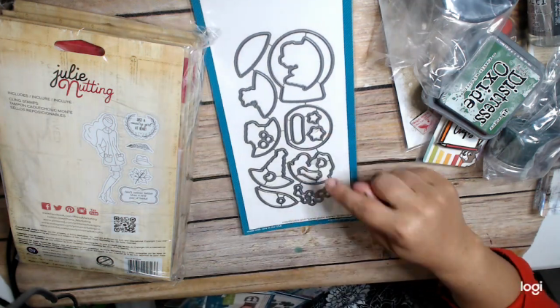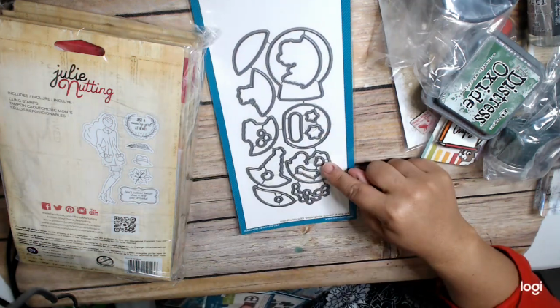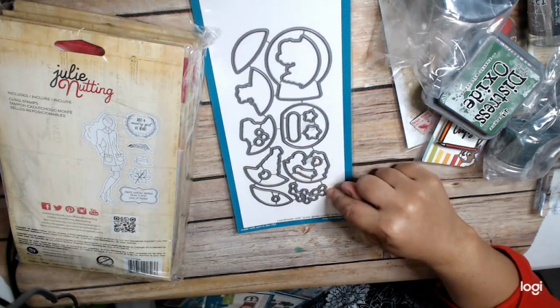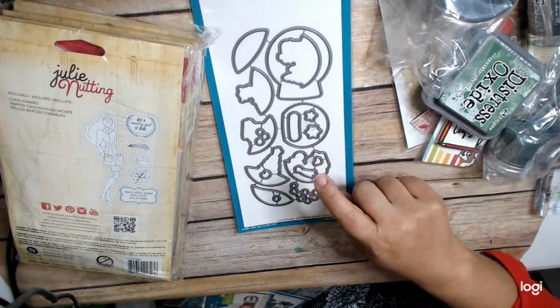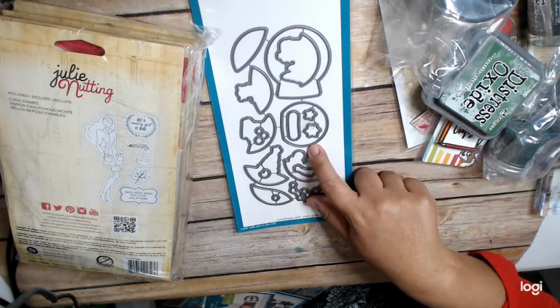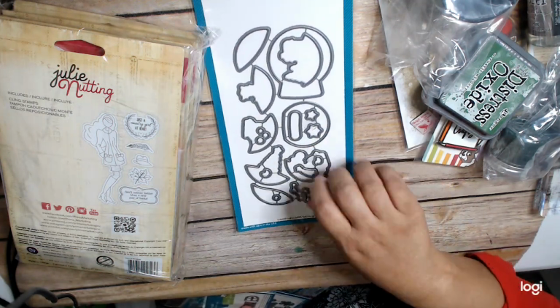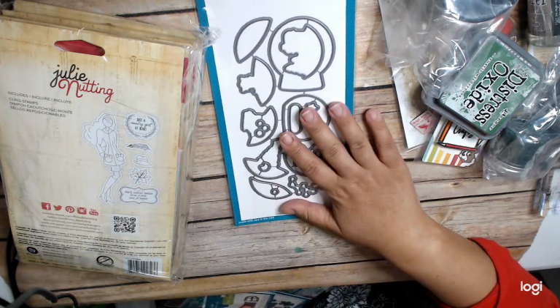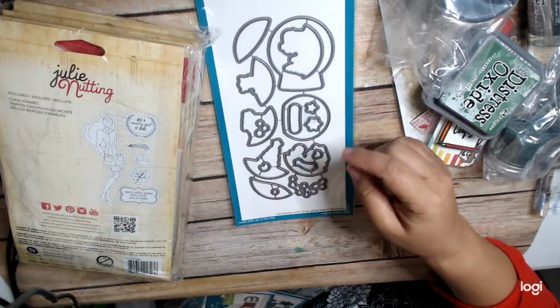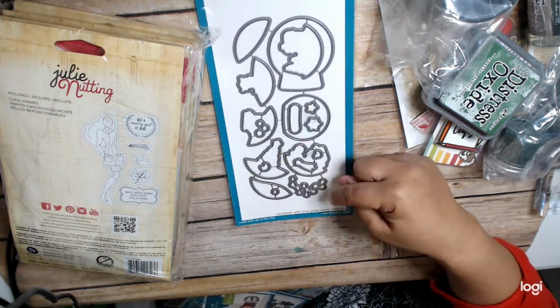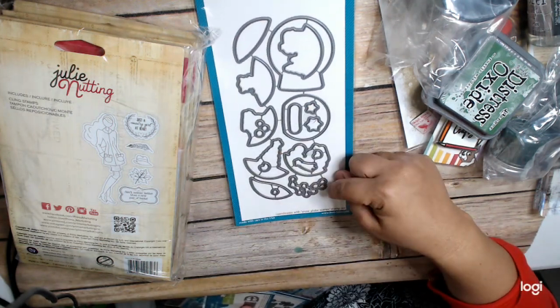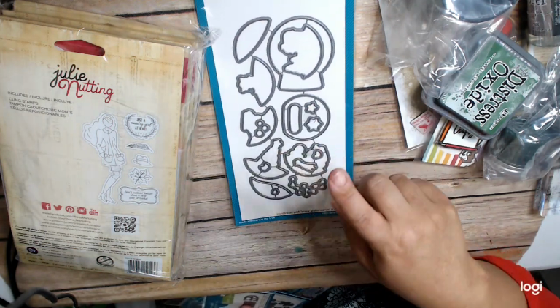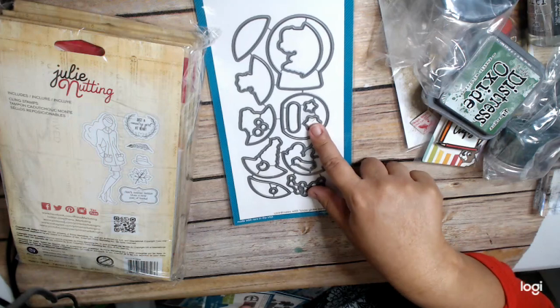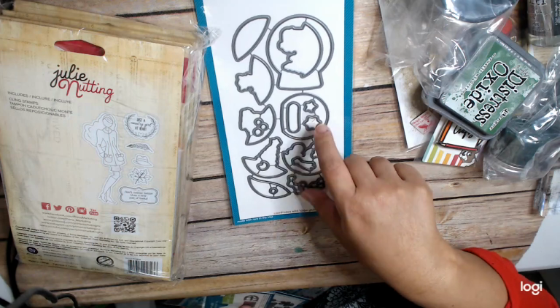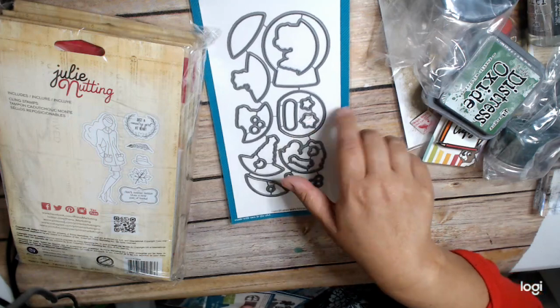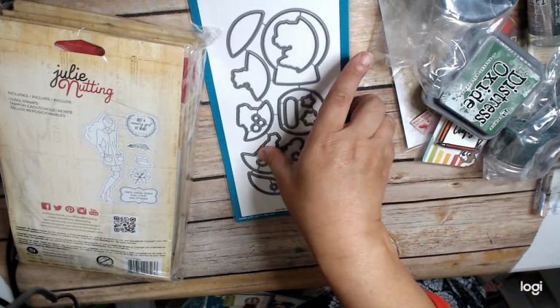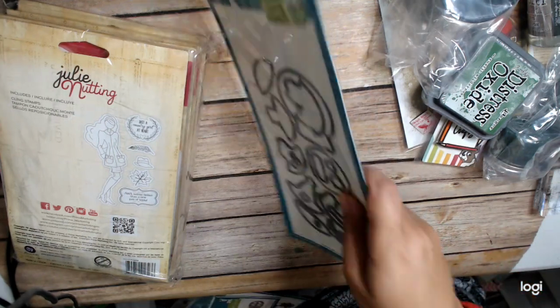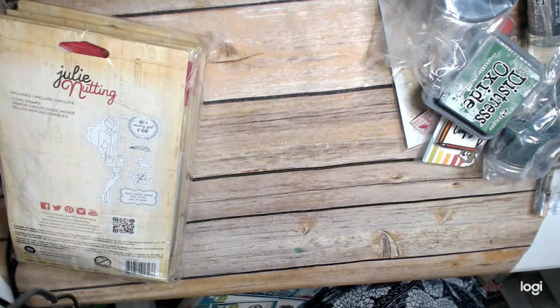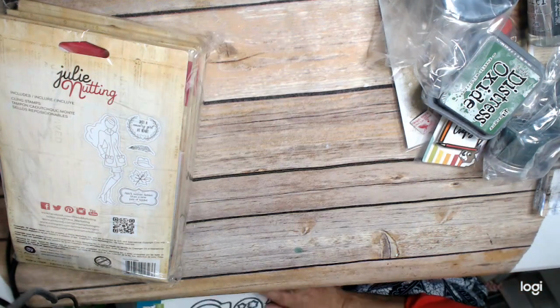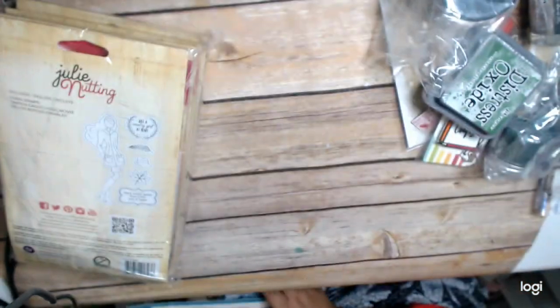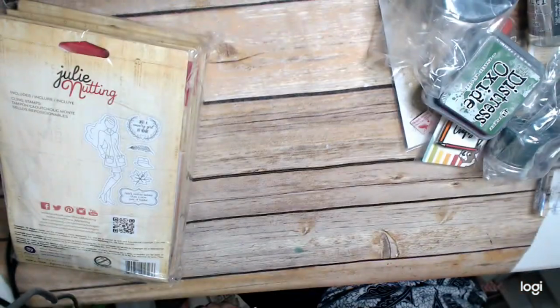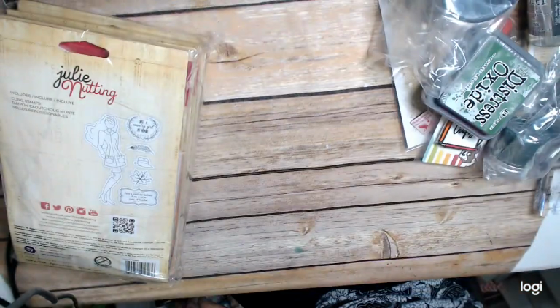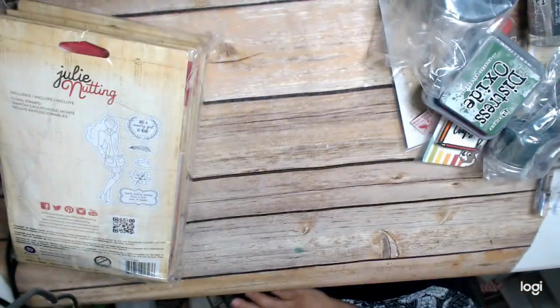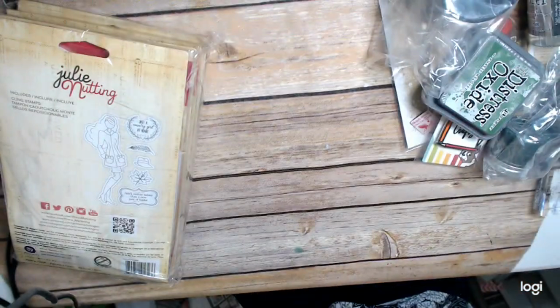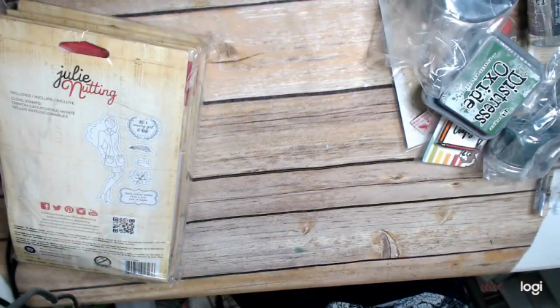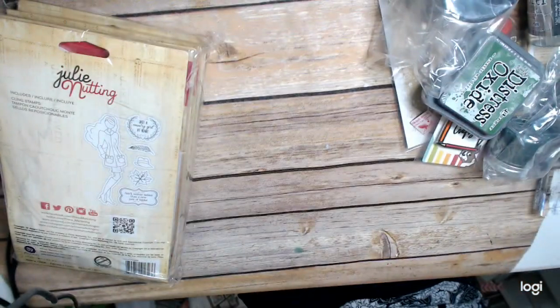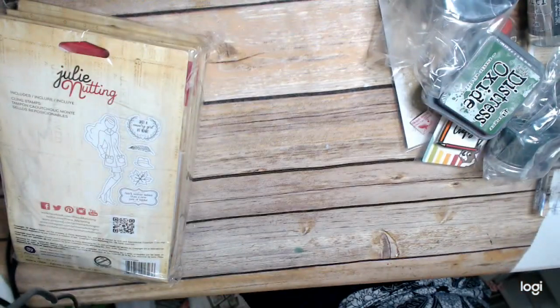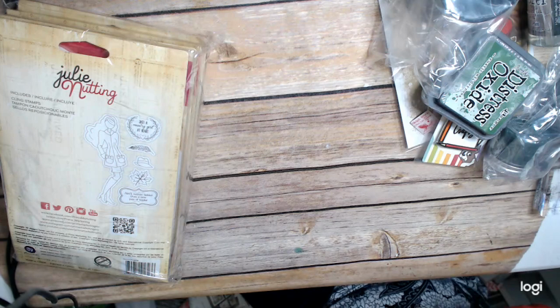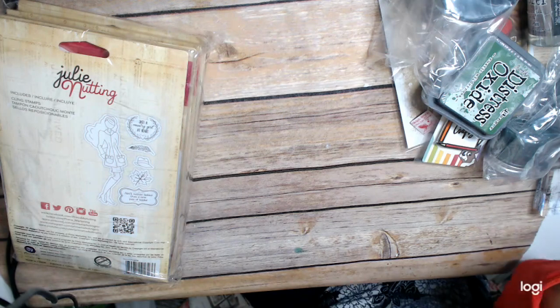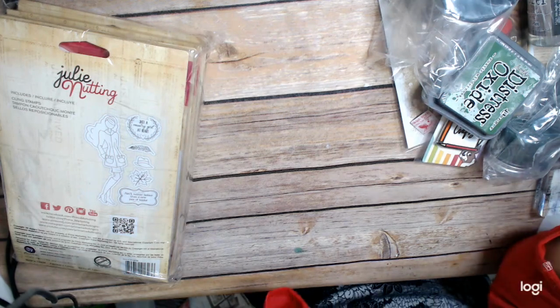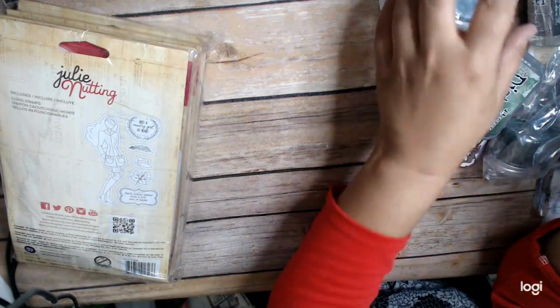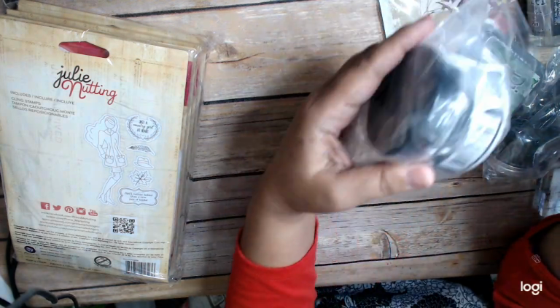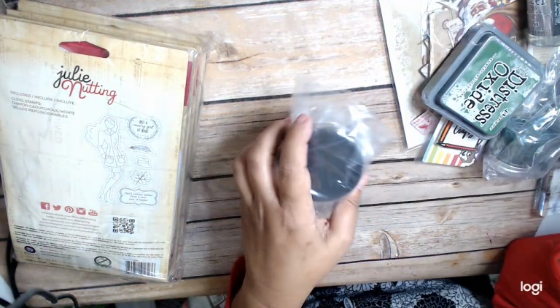I have this Snow Globe Scenes stamp set. So I've got the dies that go with that. Hoping I get to use more of that. I got to sort through all this stuff. It's just craziness.